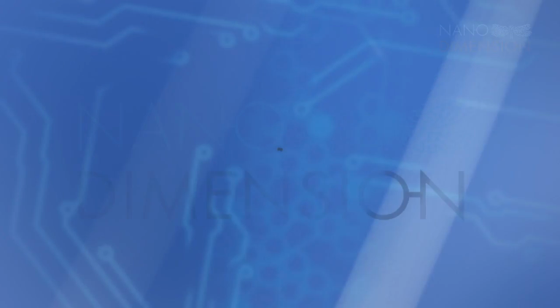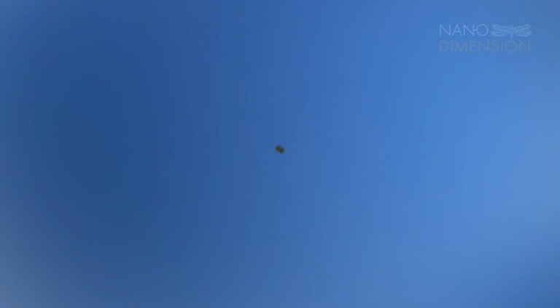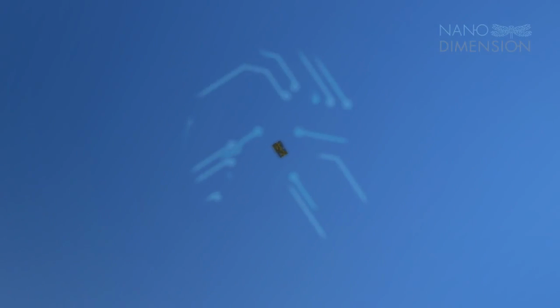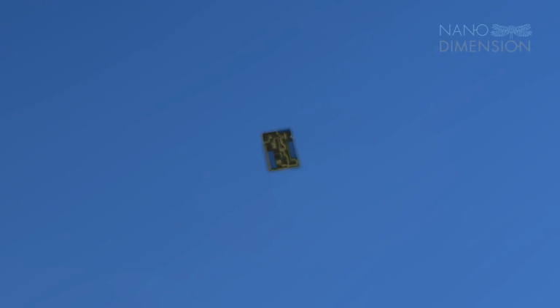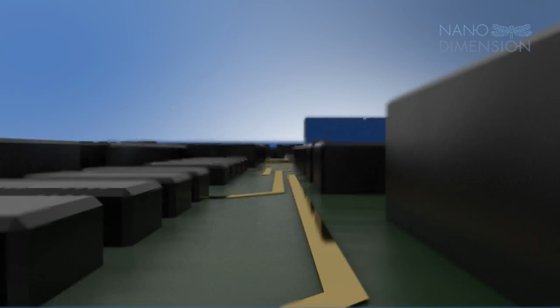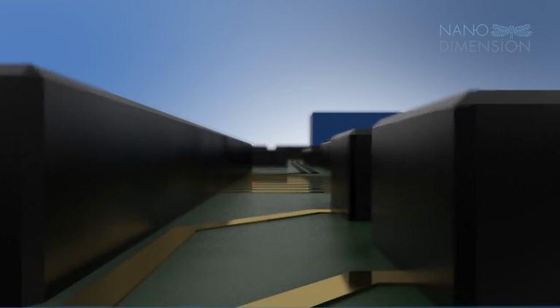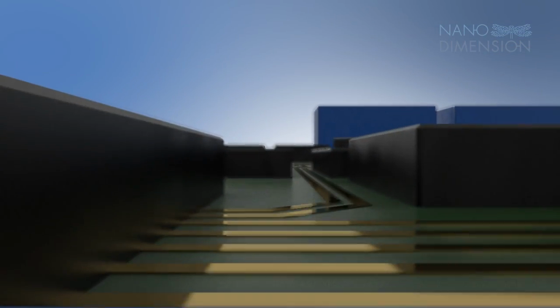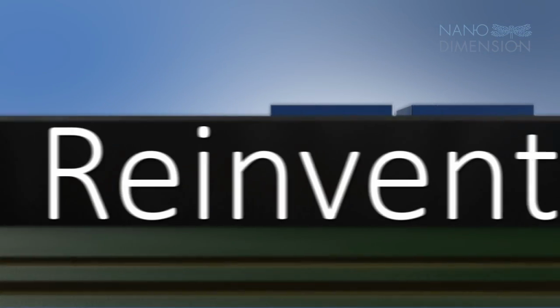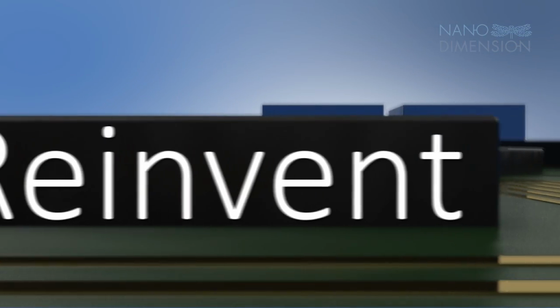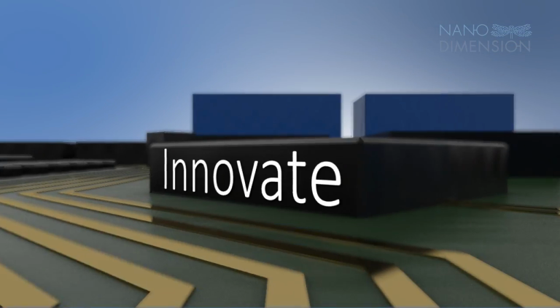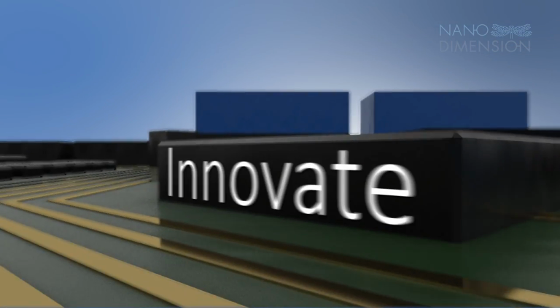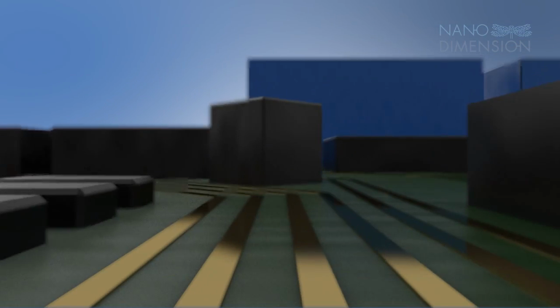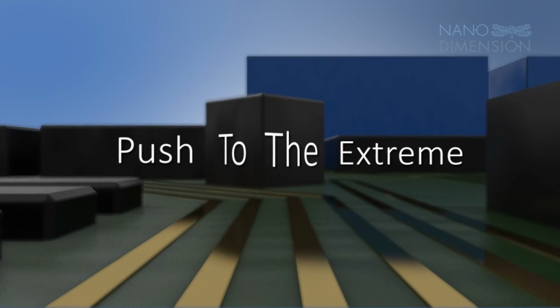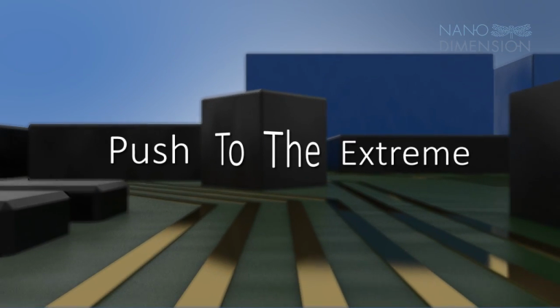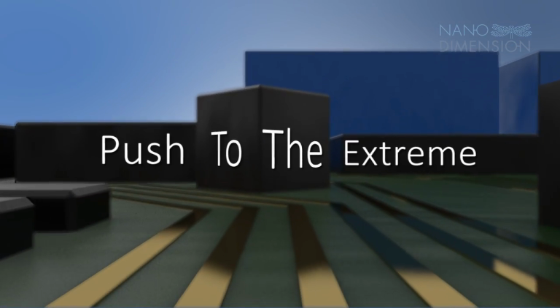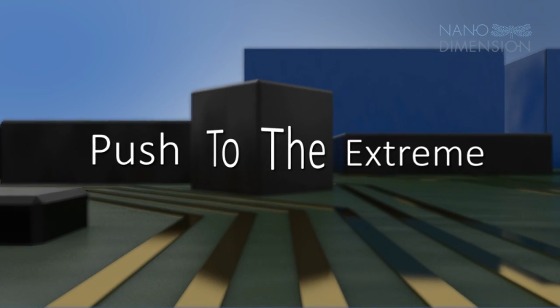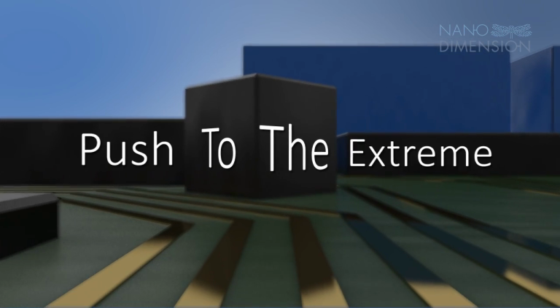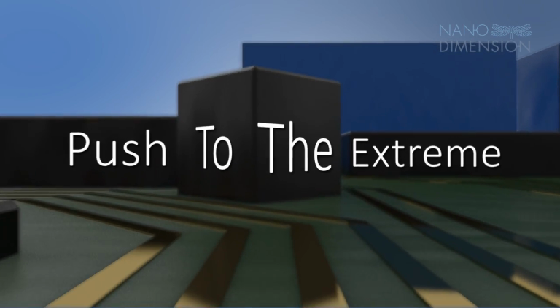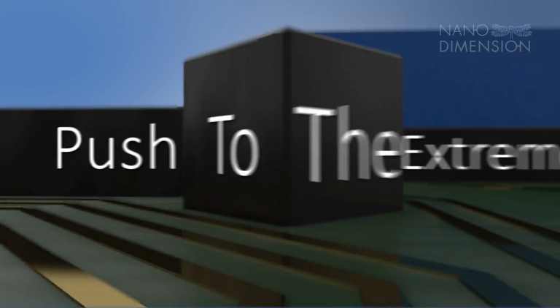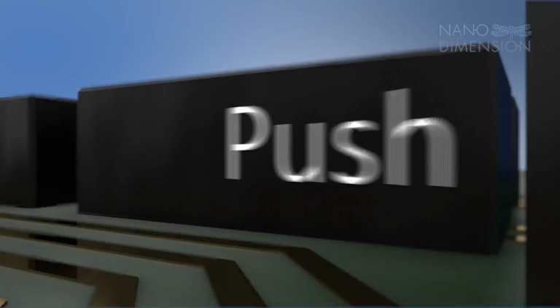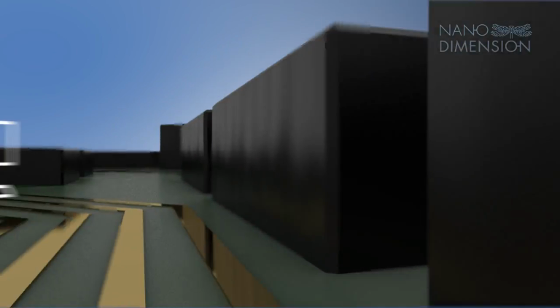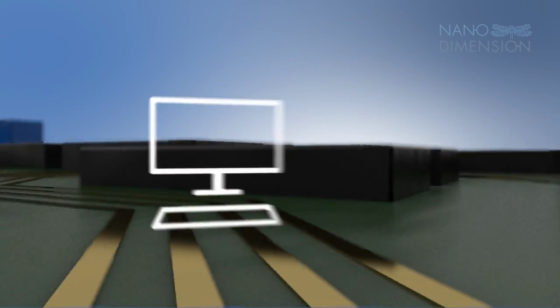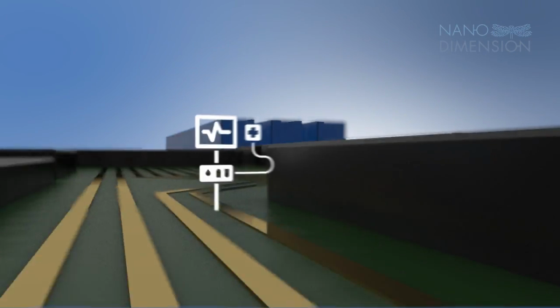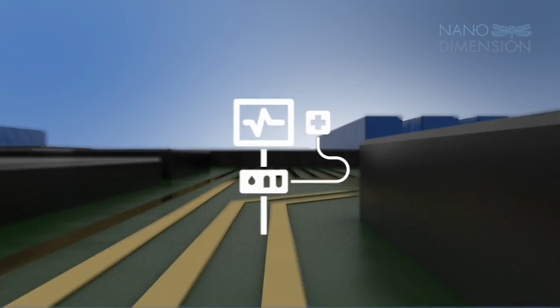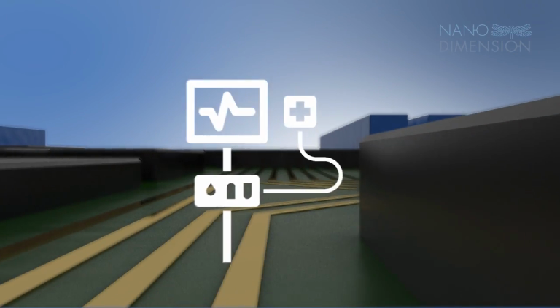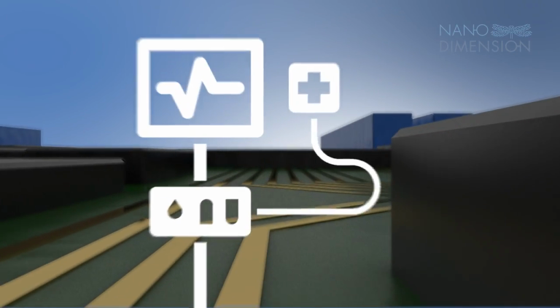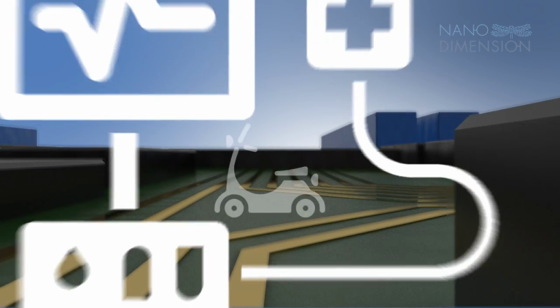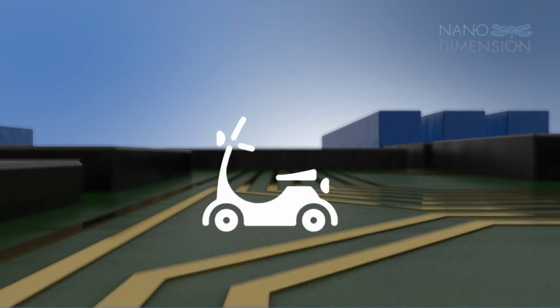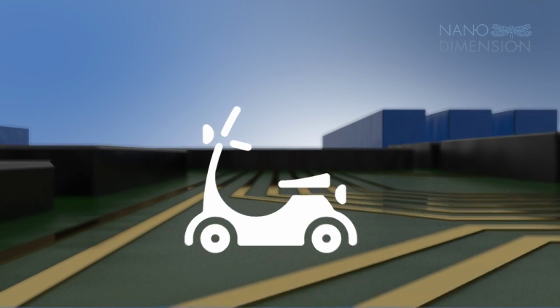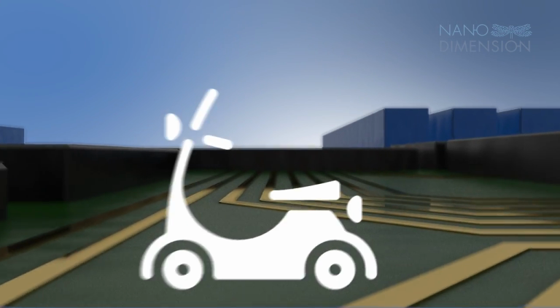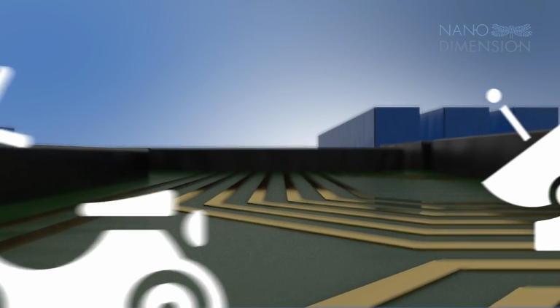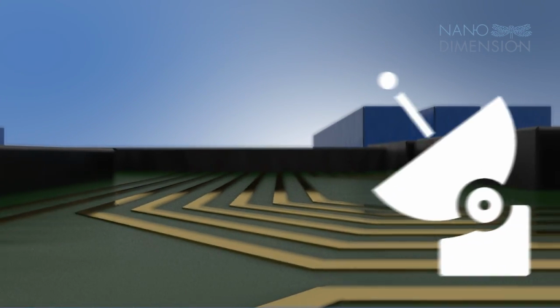The world of electronic circuits constantly reinvents, innovates, and pushes the envelope of manufacturing to the extreme. It is the nervous system of today's electronic era and is found virtually everywhere.